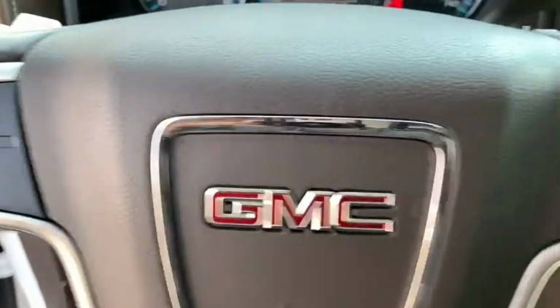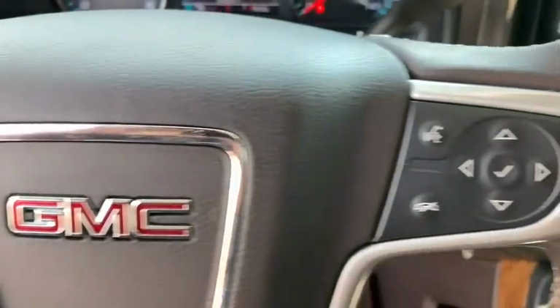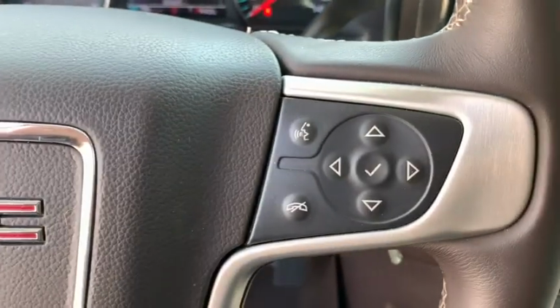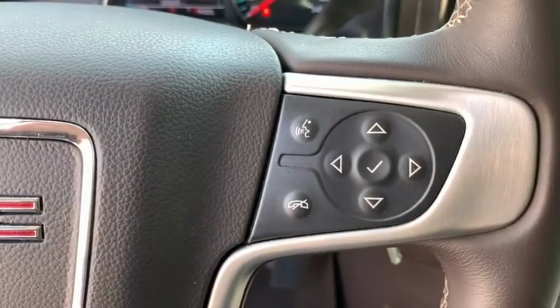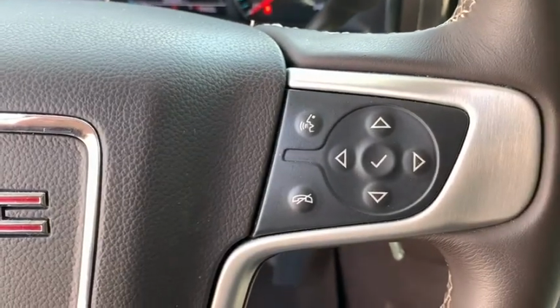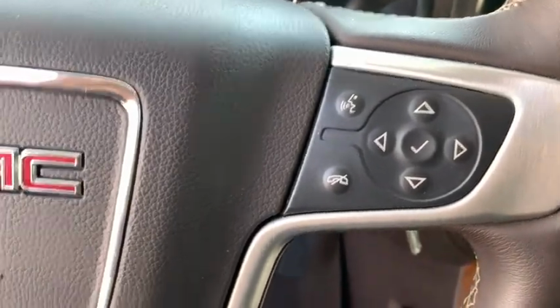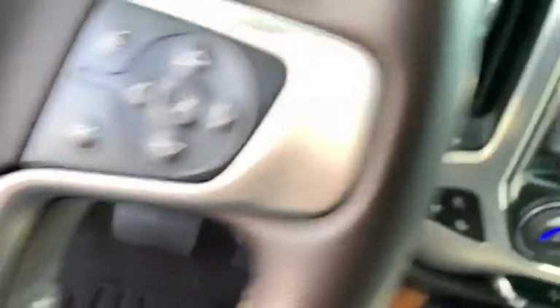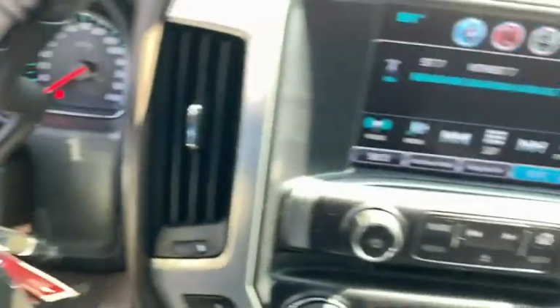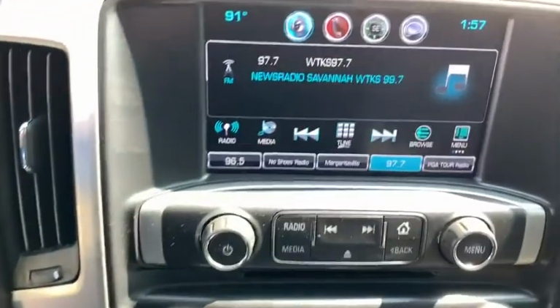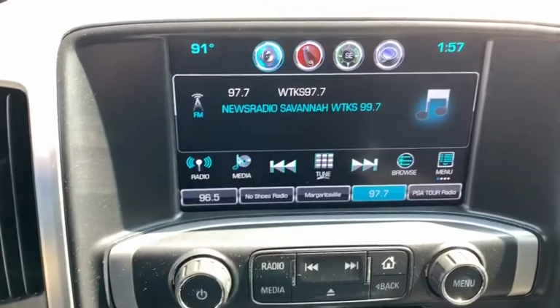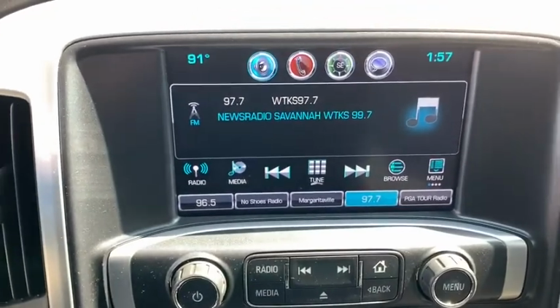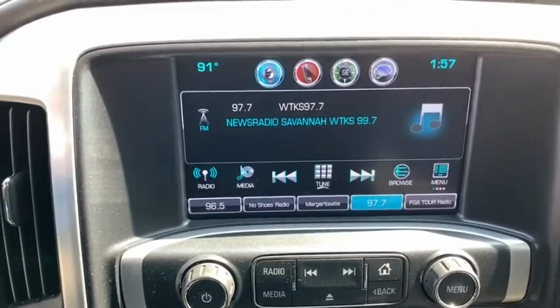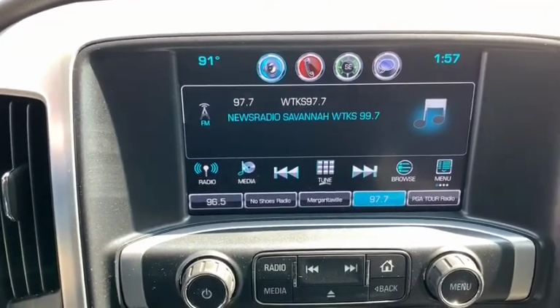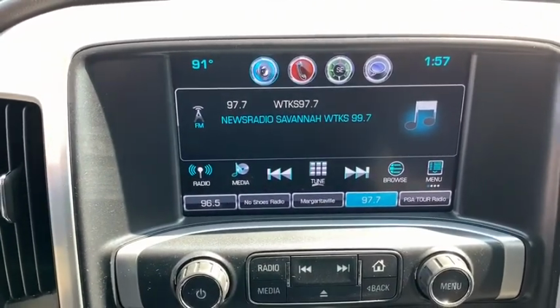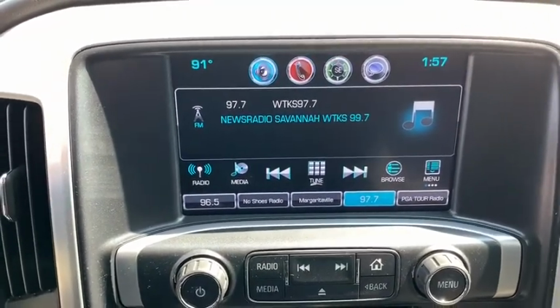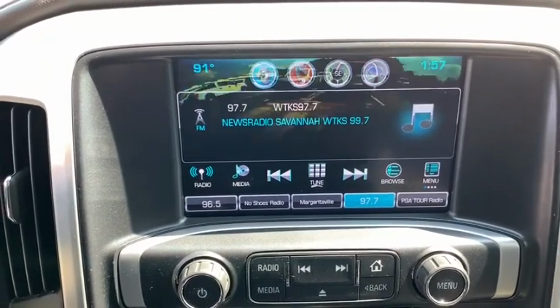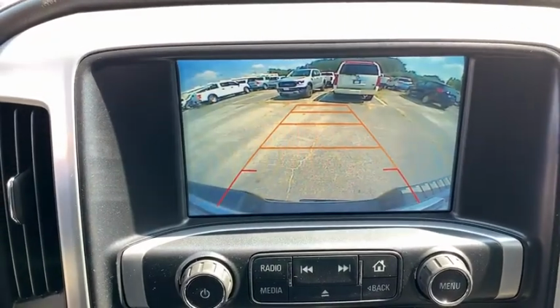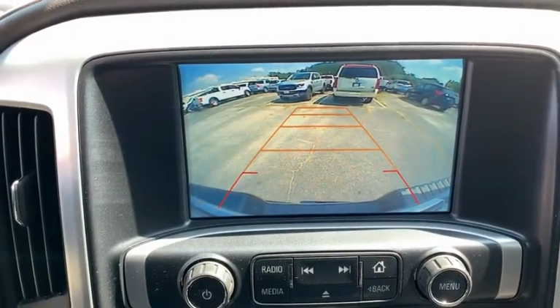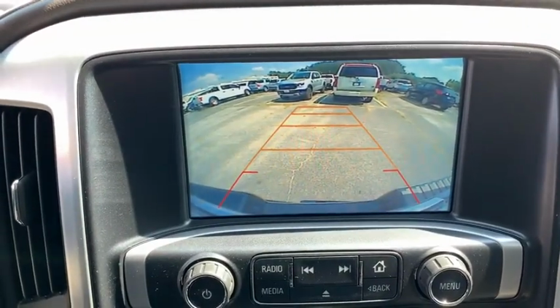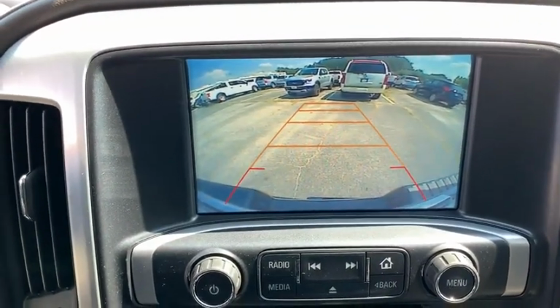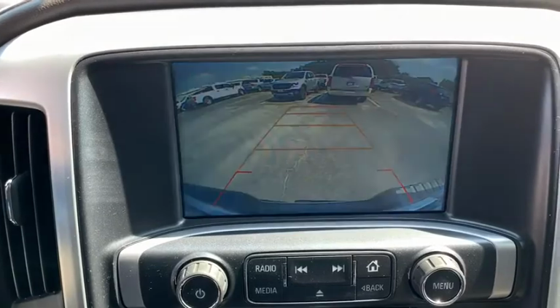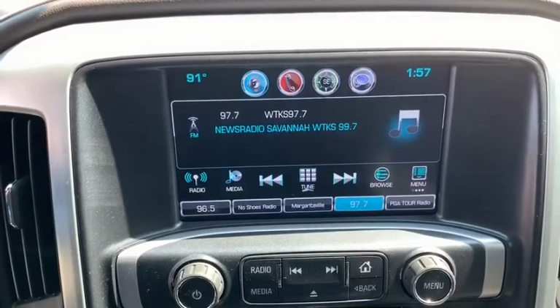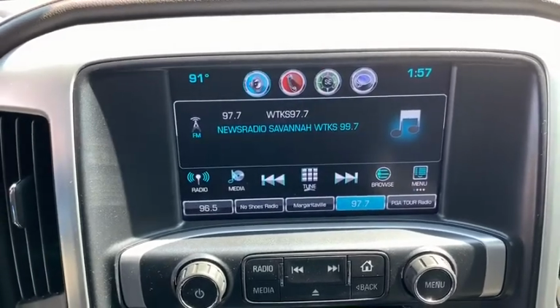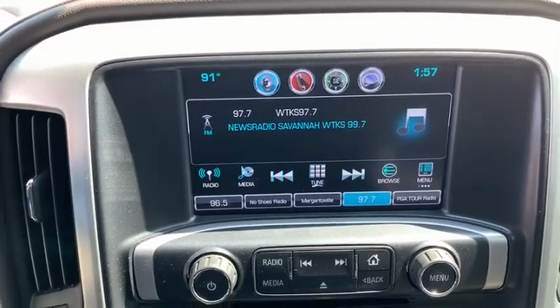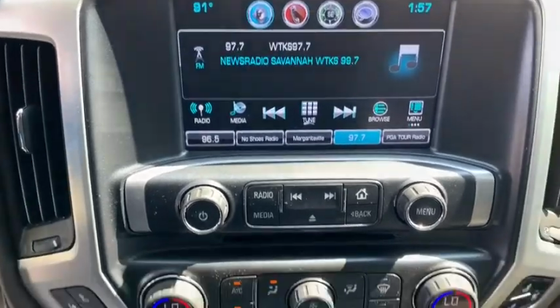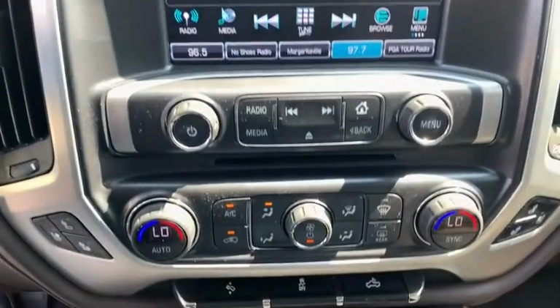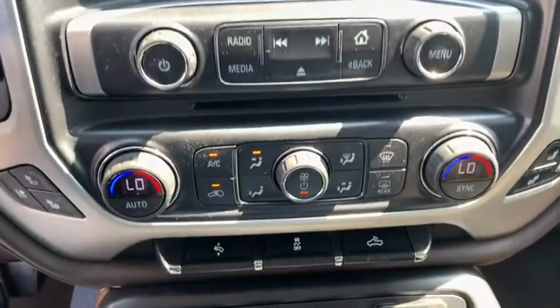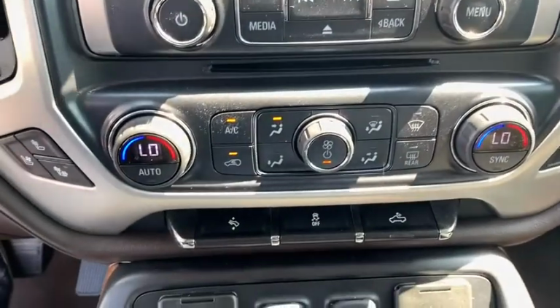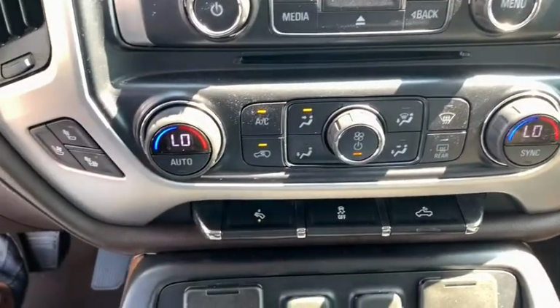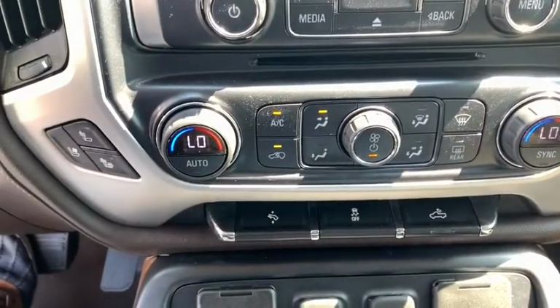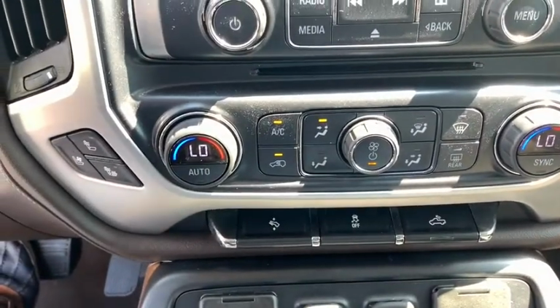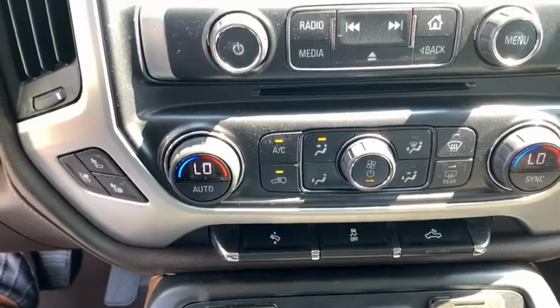Four-wheel disc brakes, universal garage door opener, center armrest, fog lights, security system, rear window defroster, heated front driver and passenger seats, power windows, trip computer, electronic stability control.